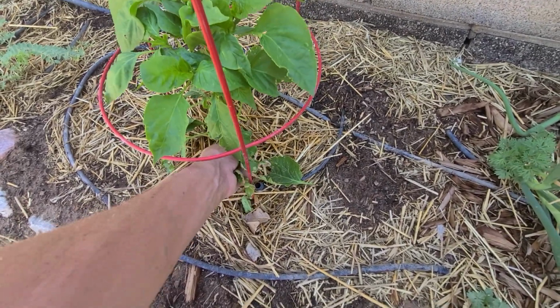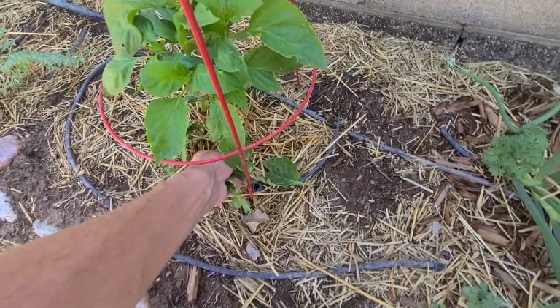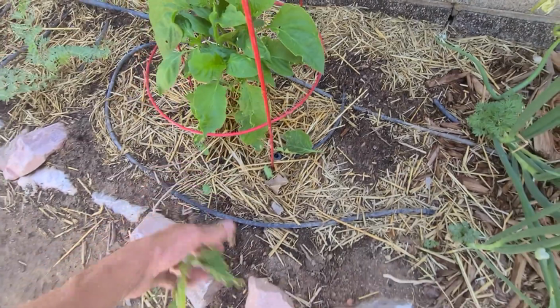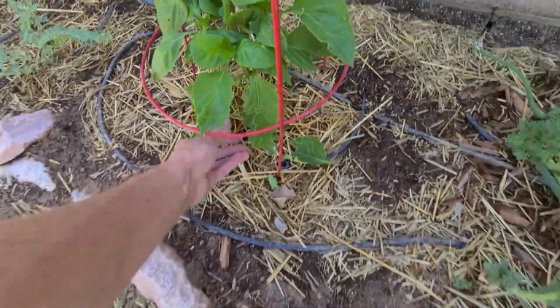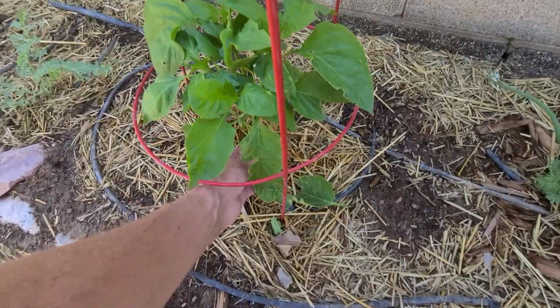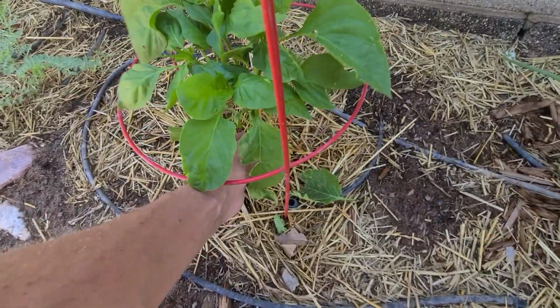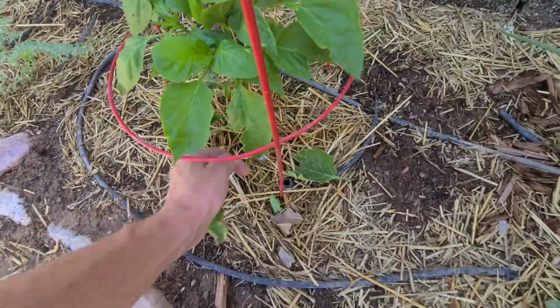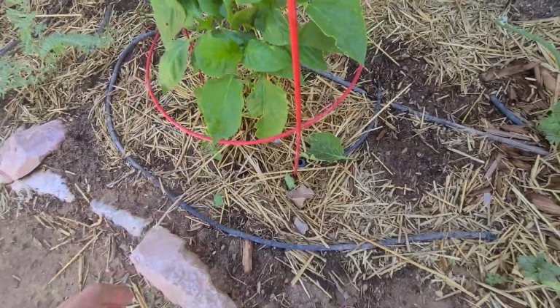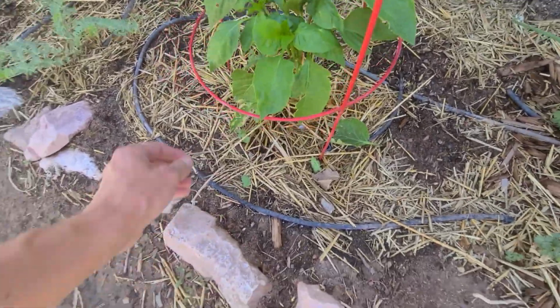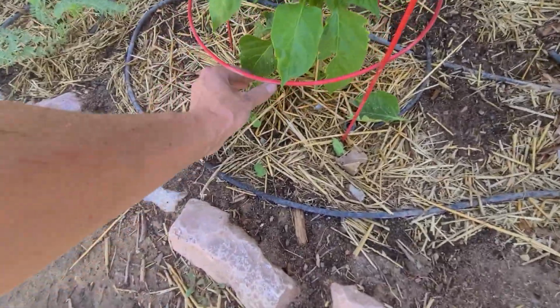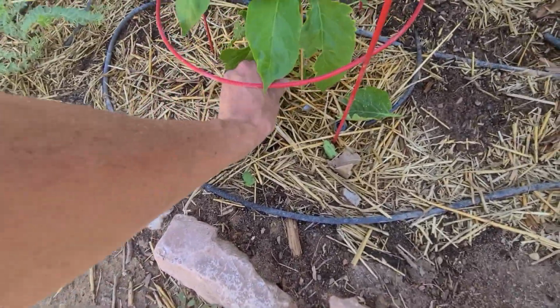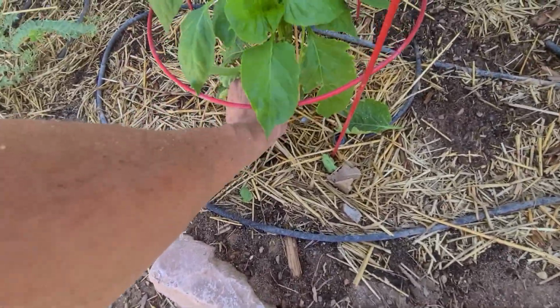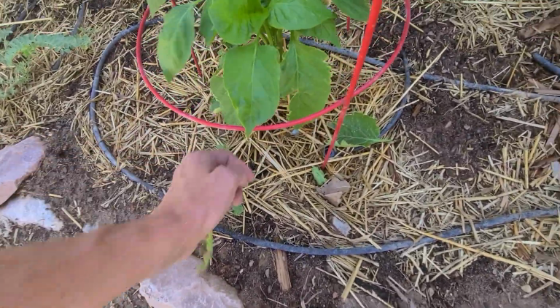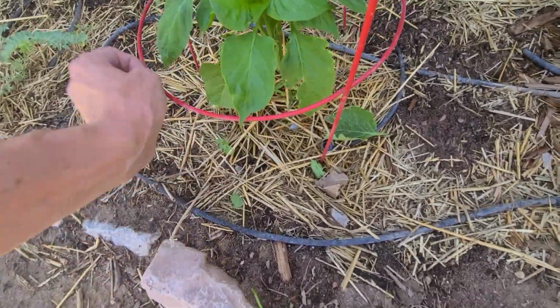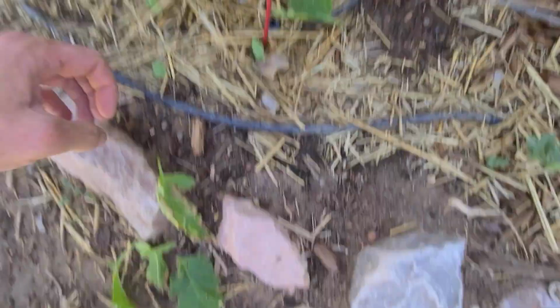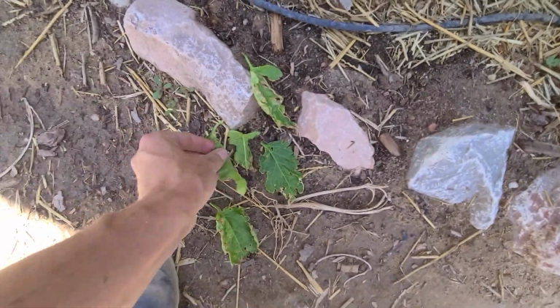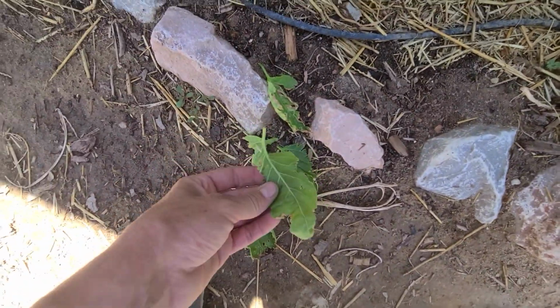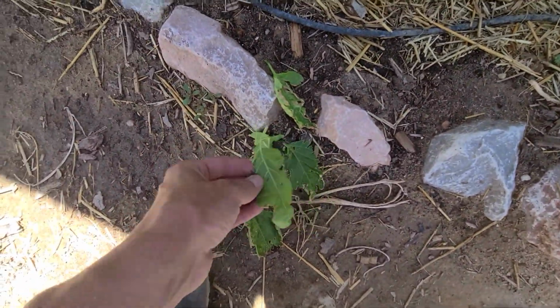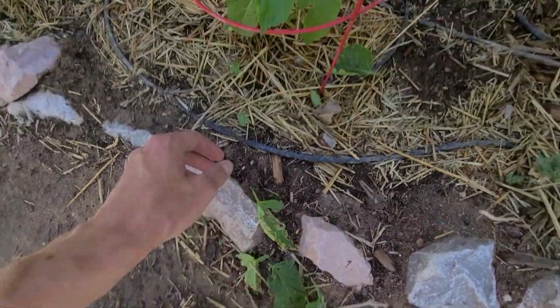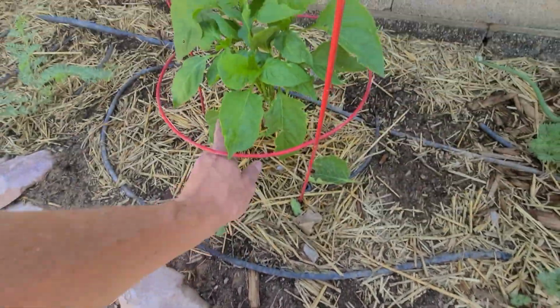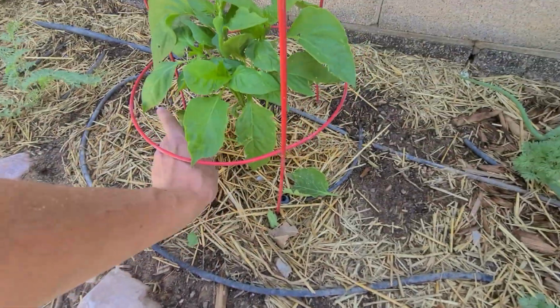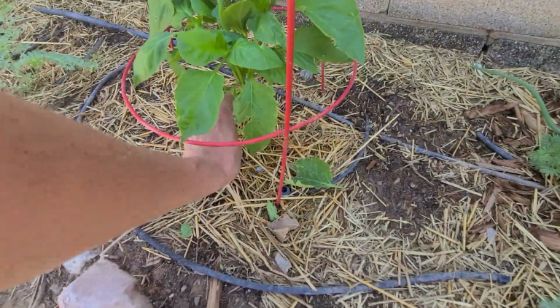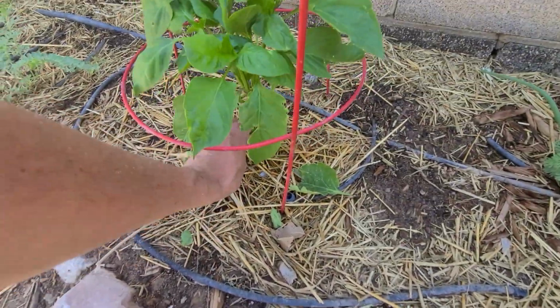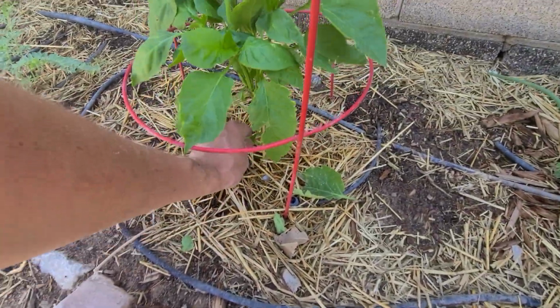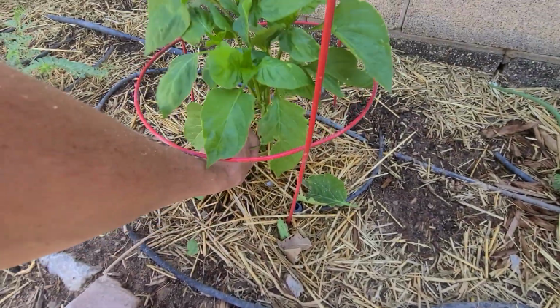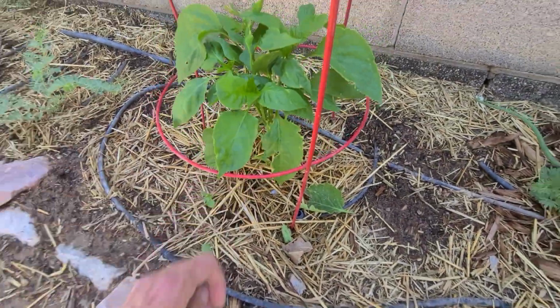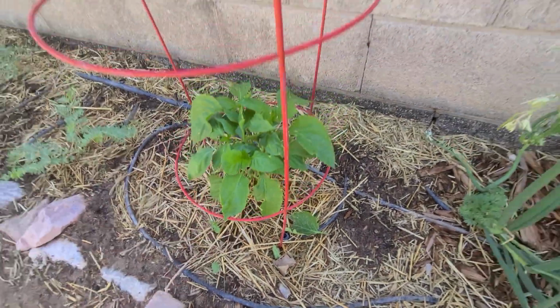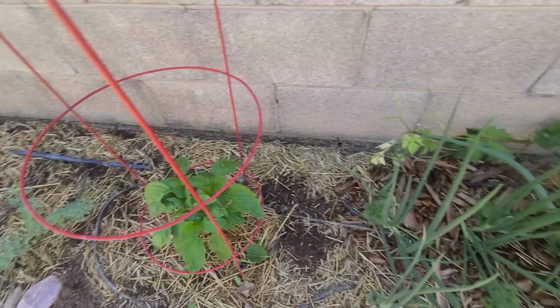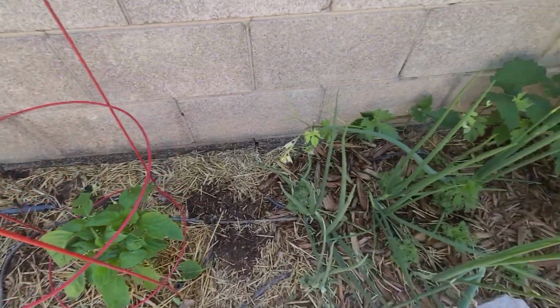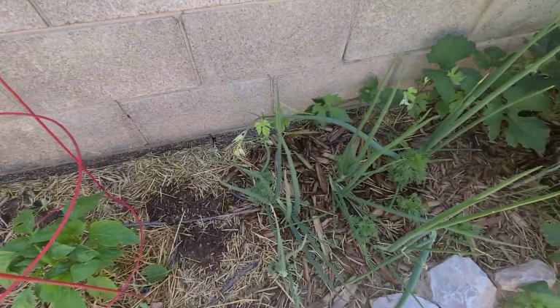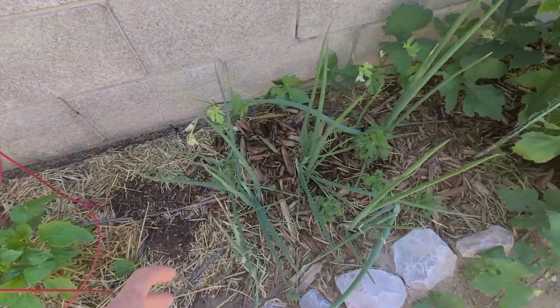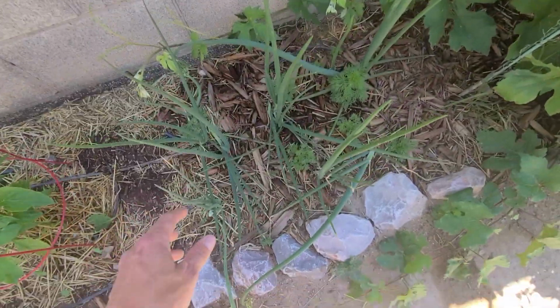Right now I'm just pulling off a lot of these leaves on the pepper plants. You do want to pull off the ones that look like that — that way more energy goes to the rest of the plant and it cuts down on diseases.